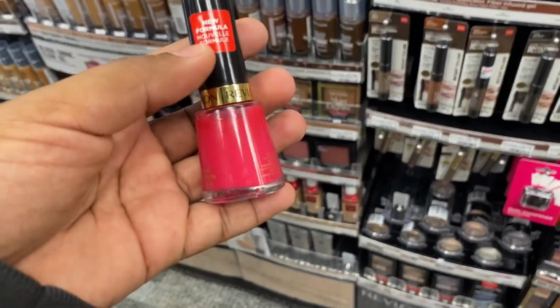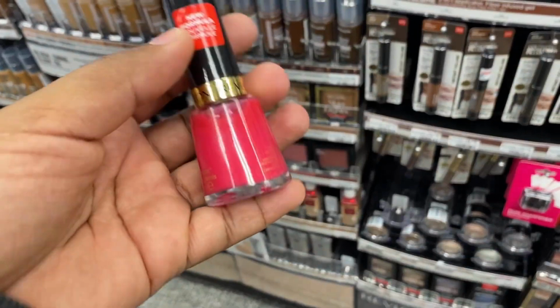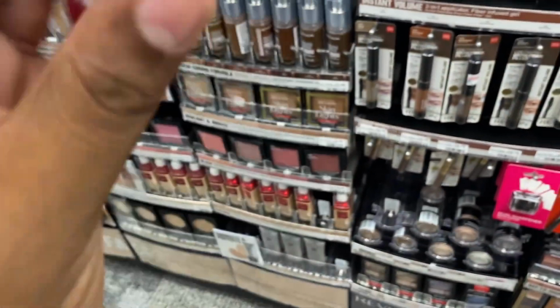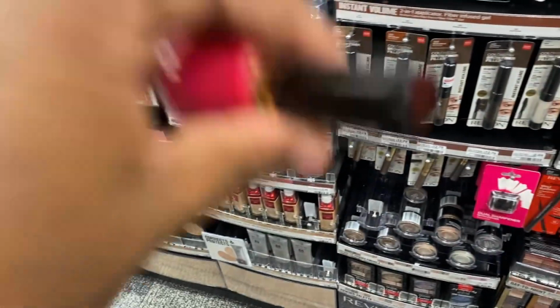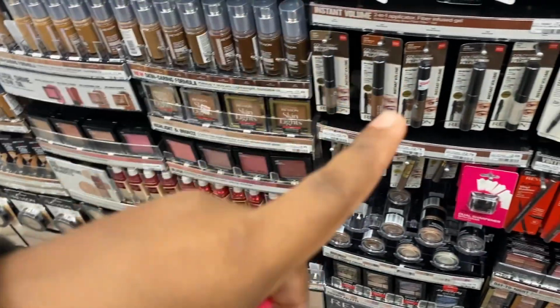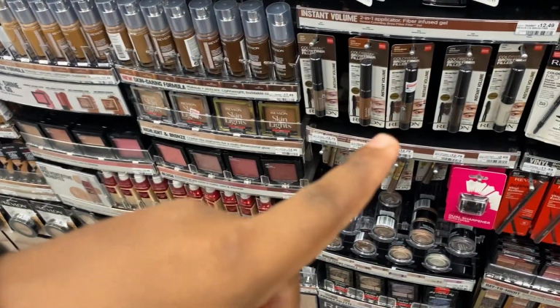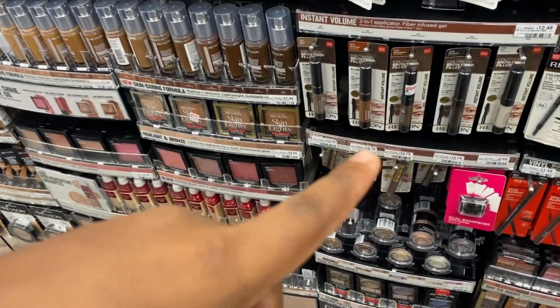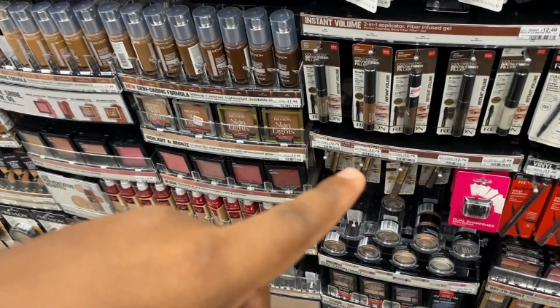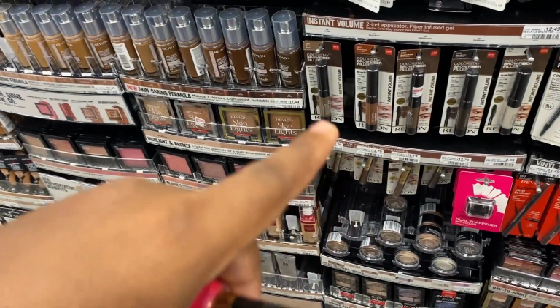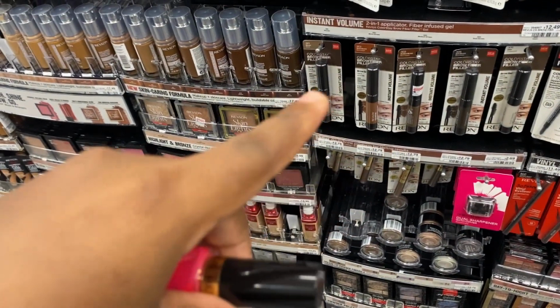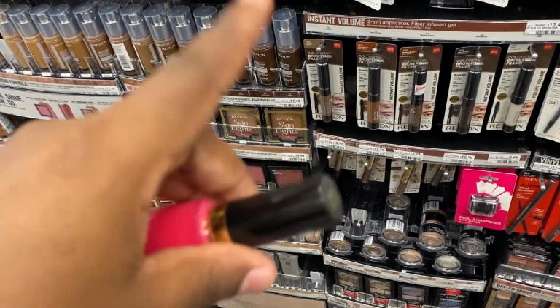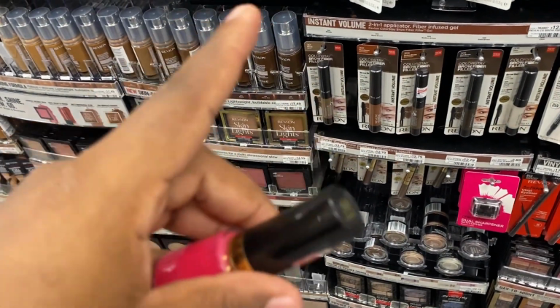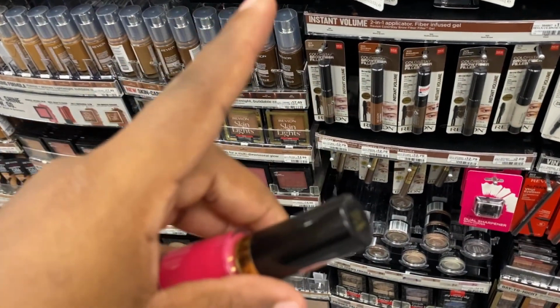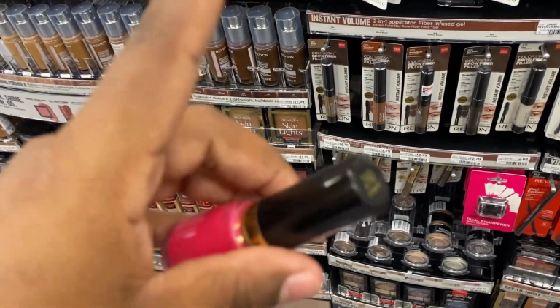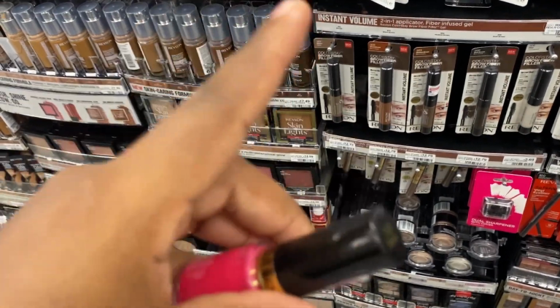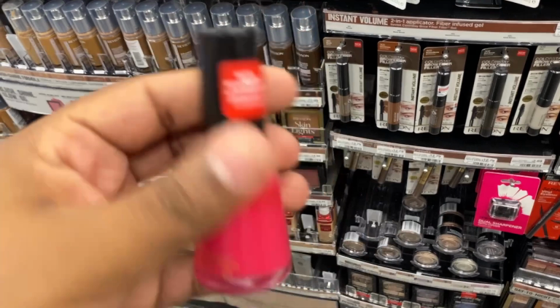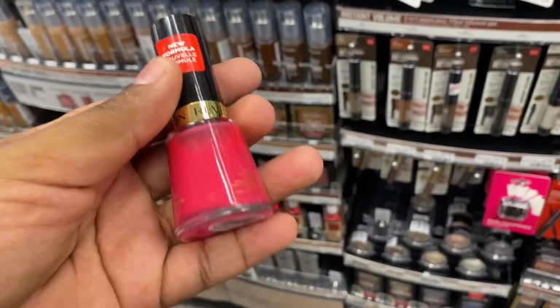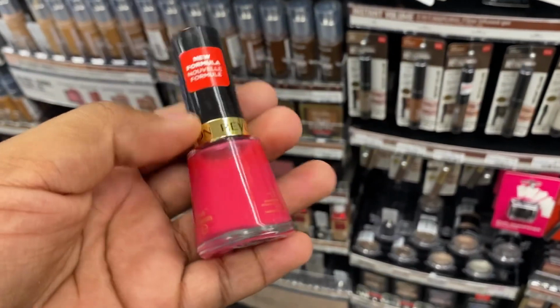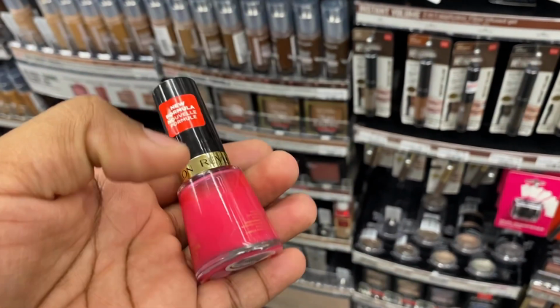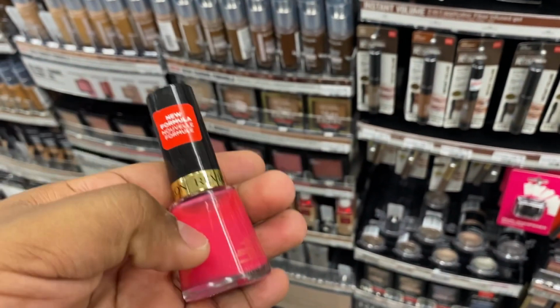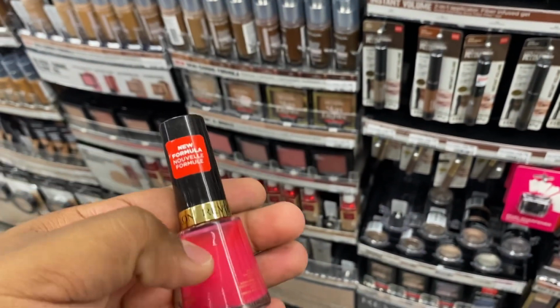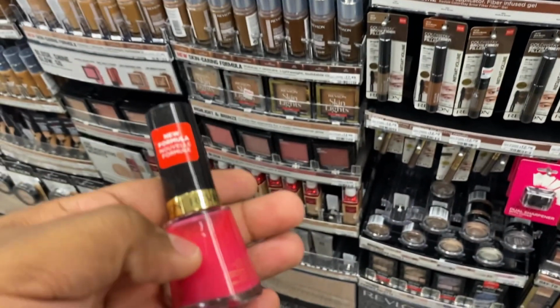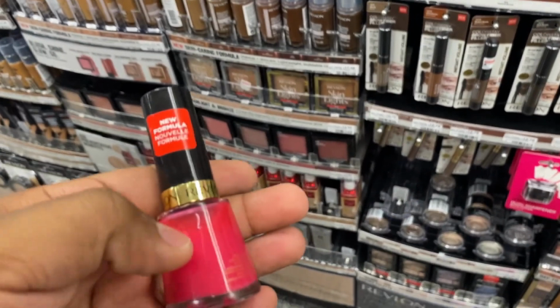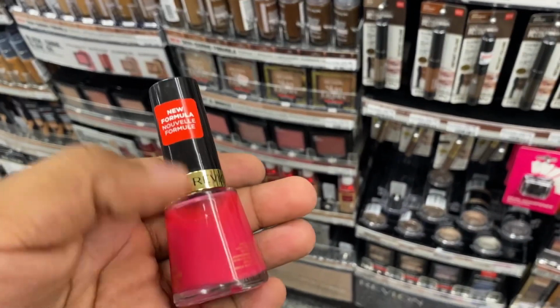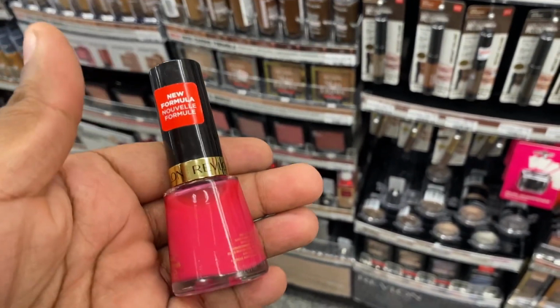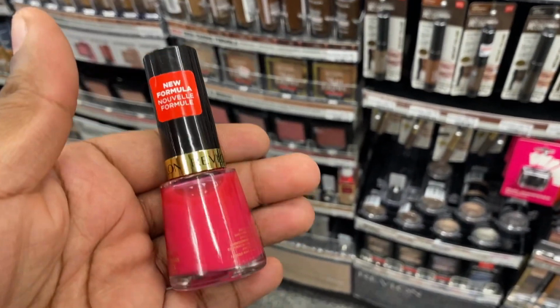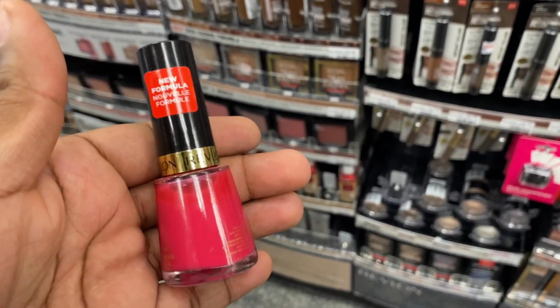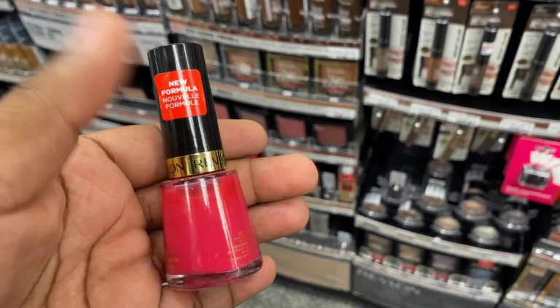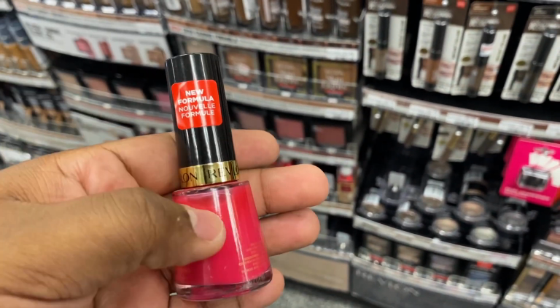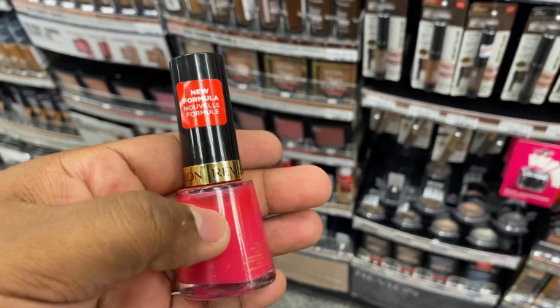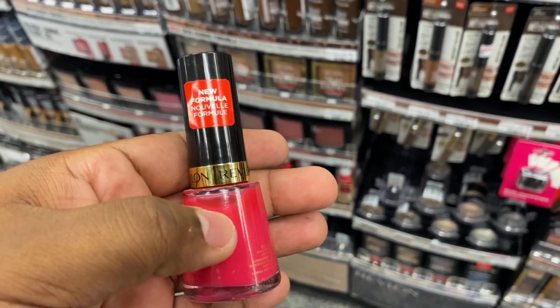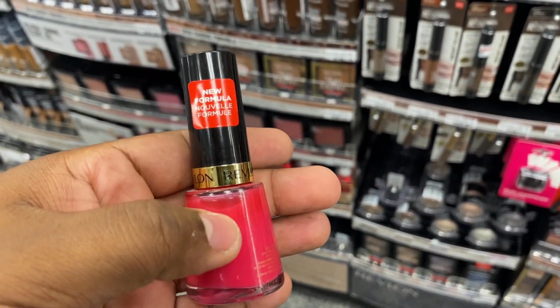I was looking to get another eyebrow pencil but they're not like buy one get 50% off, so I'm trying to find a cheaper item to round out the deal.